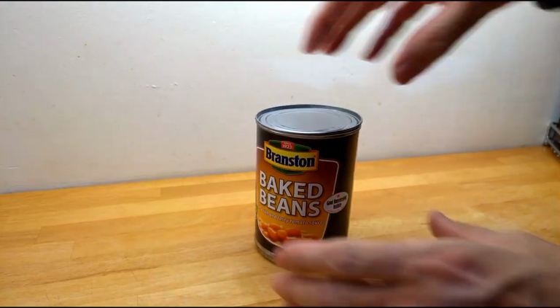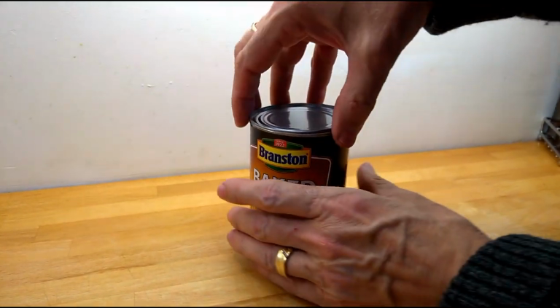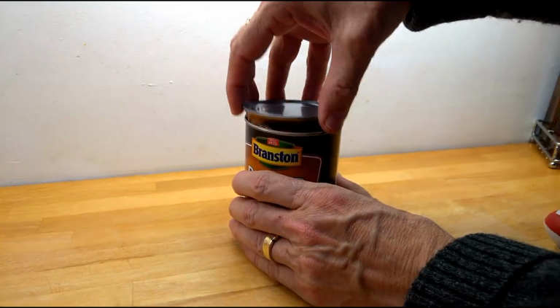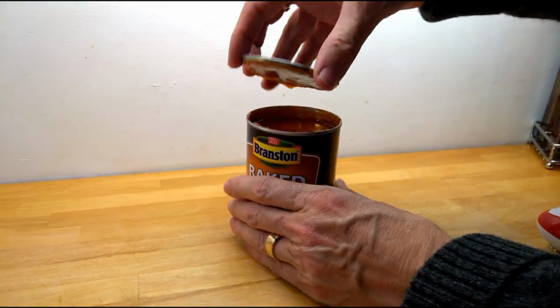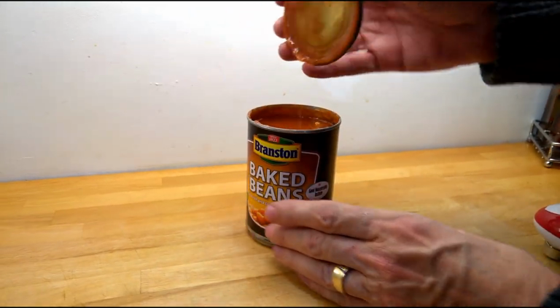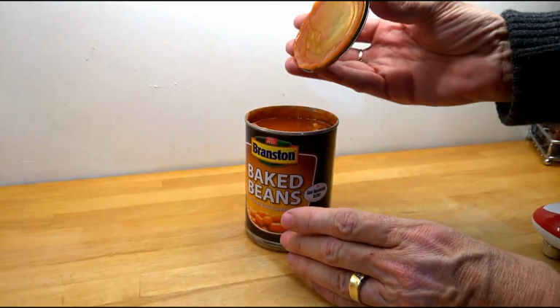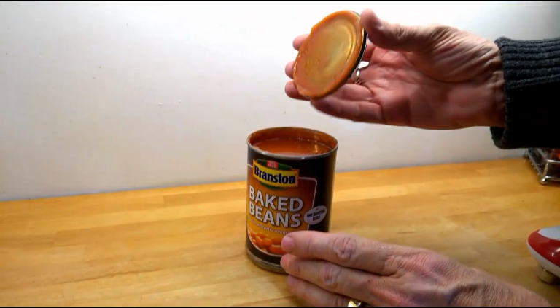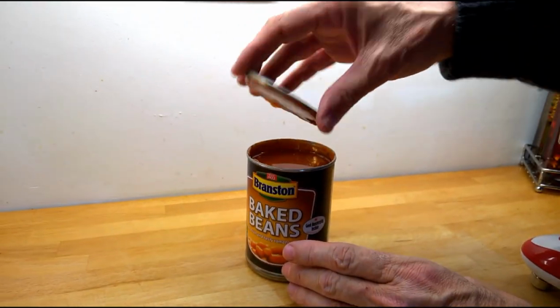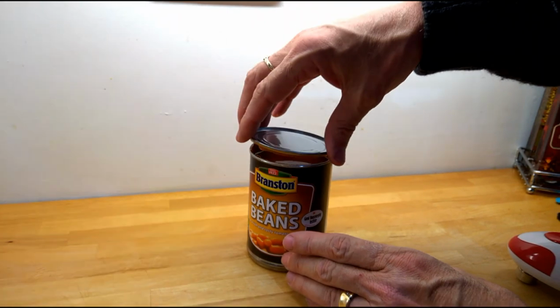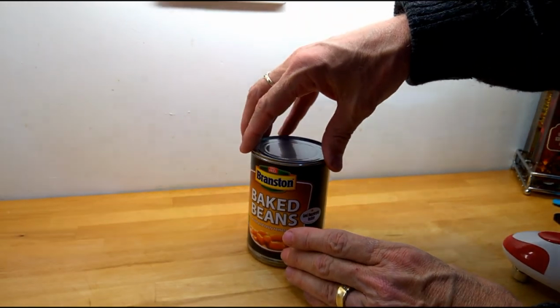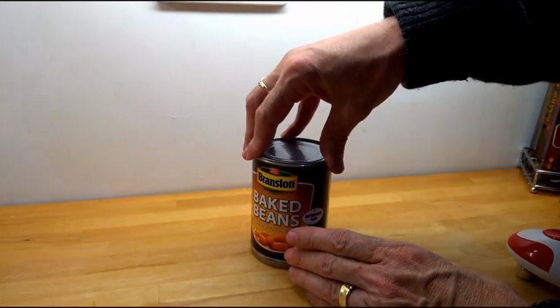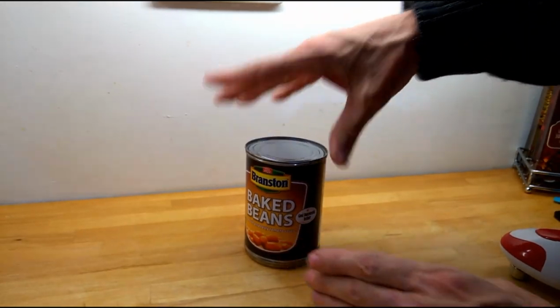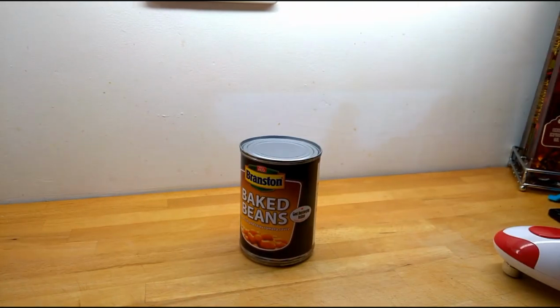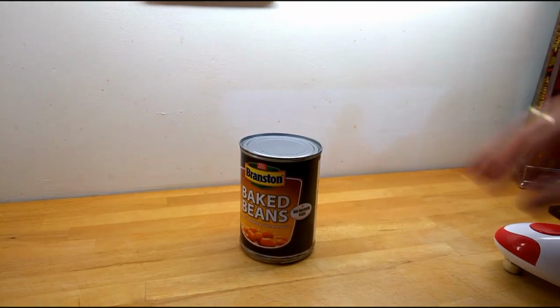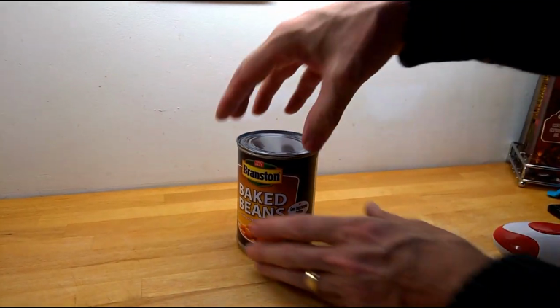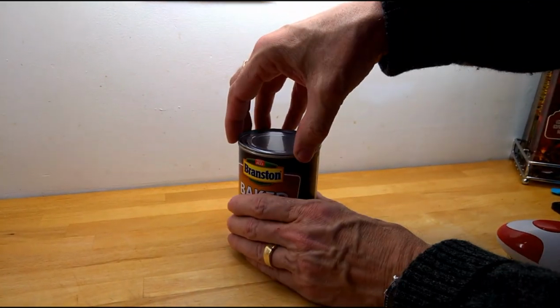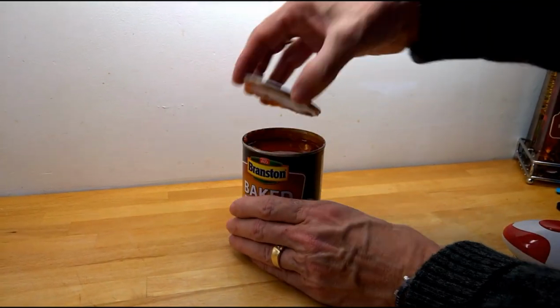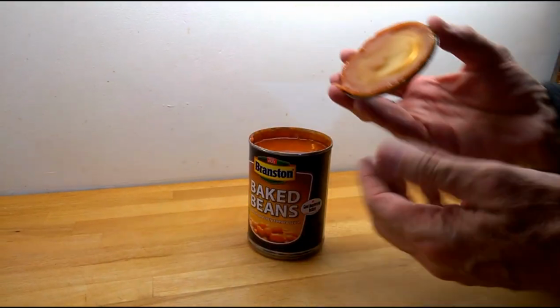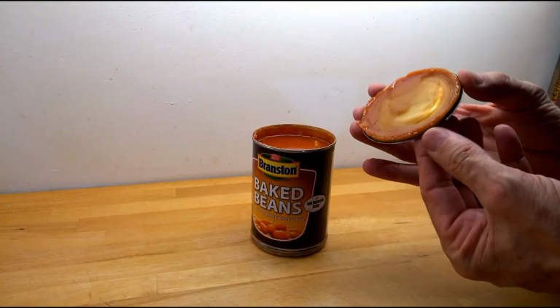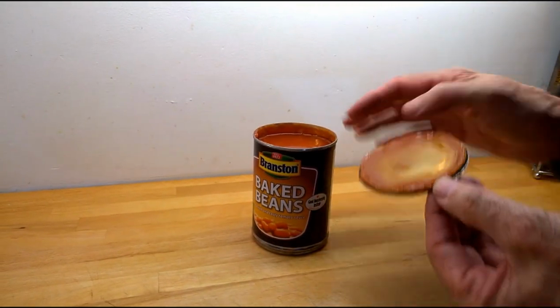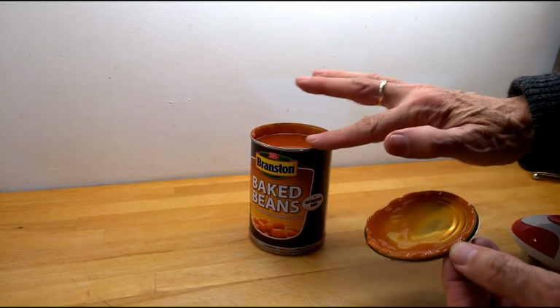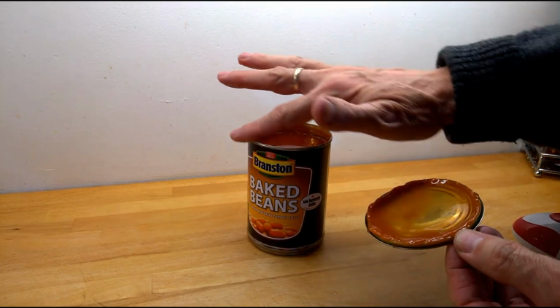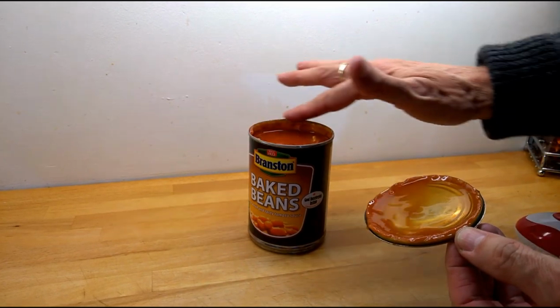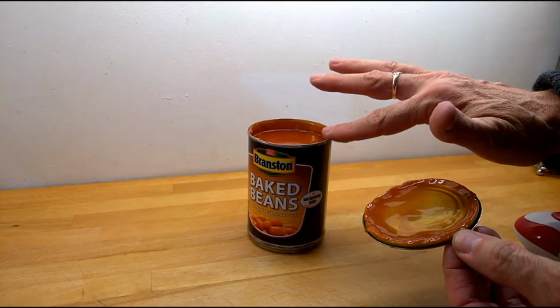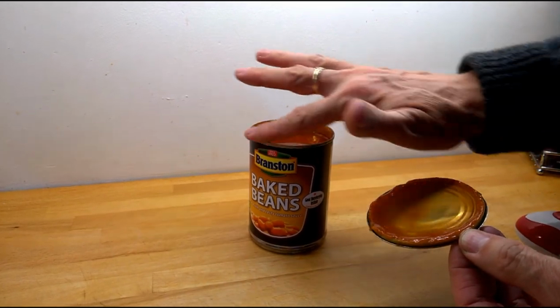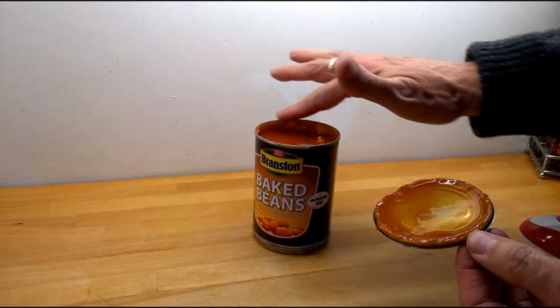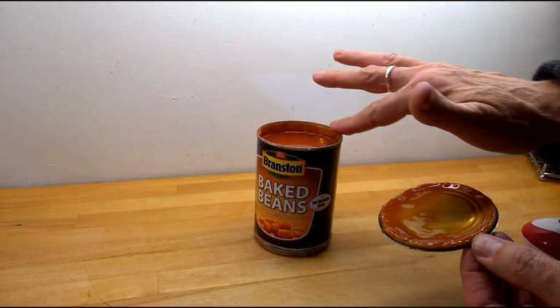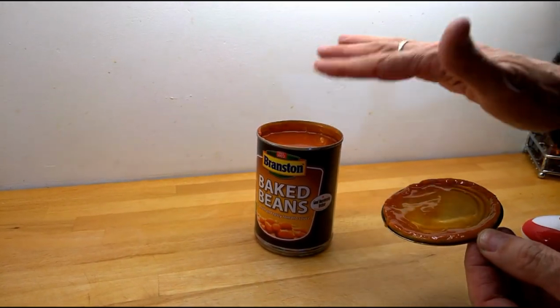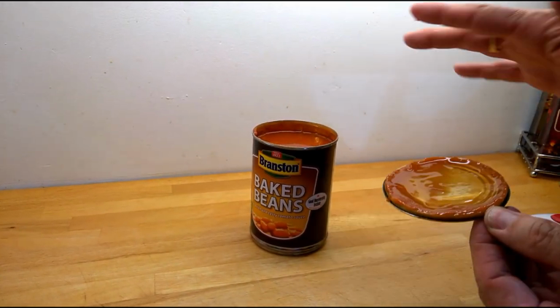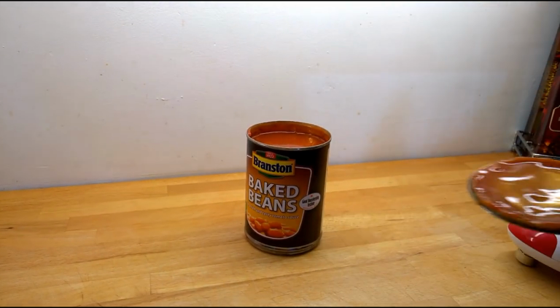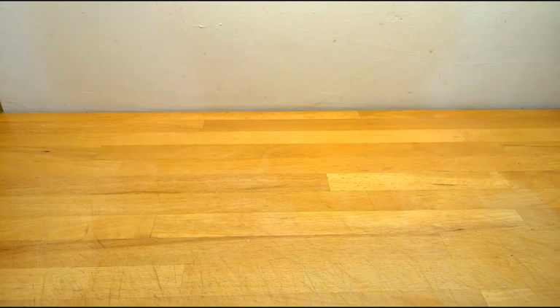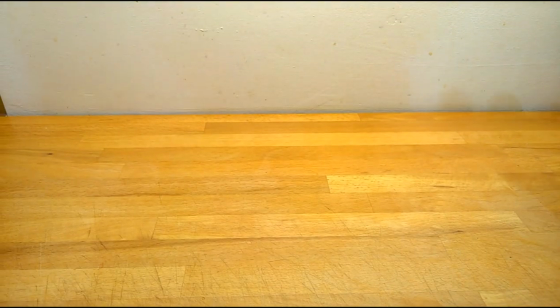Just watch now — that's fantastic. If you use half of whatever's in the tin, simply put the lid back on and put it into the fridge. It saves all the messing around with cling film. Also, no sharp edges.